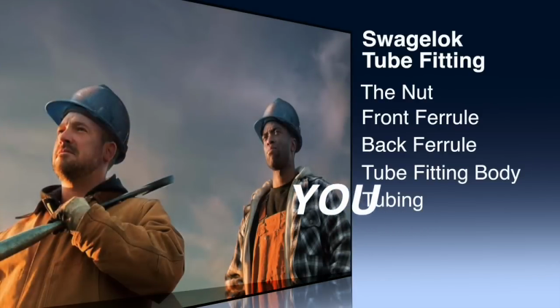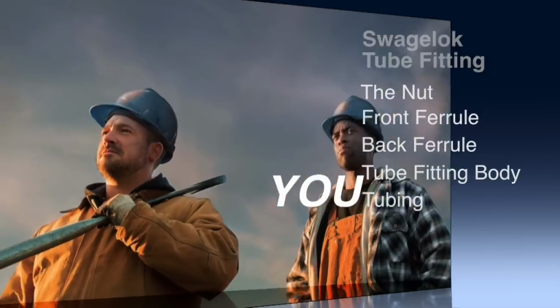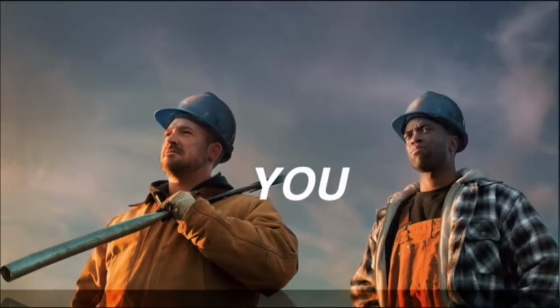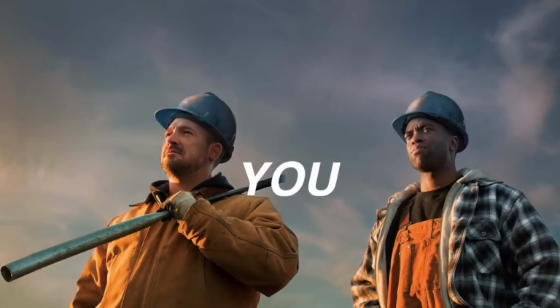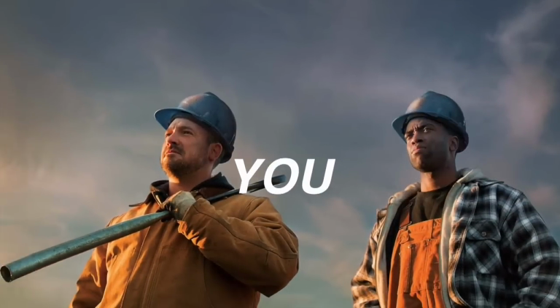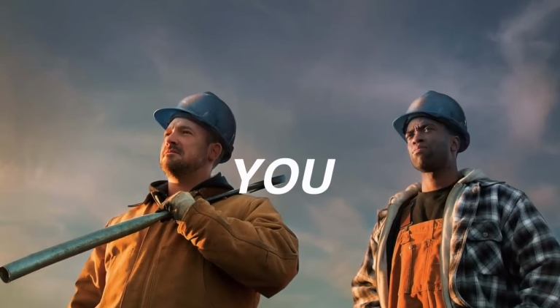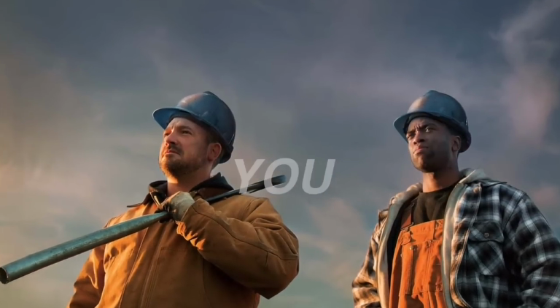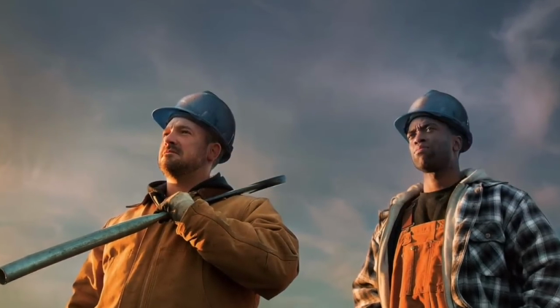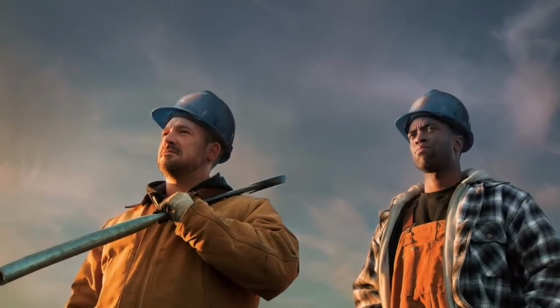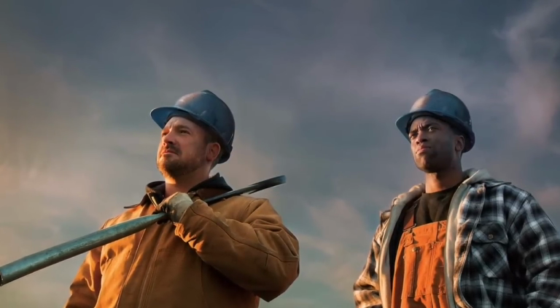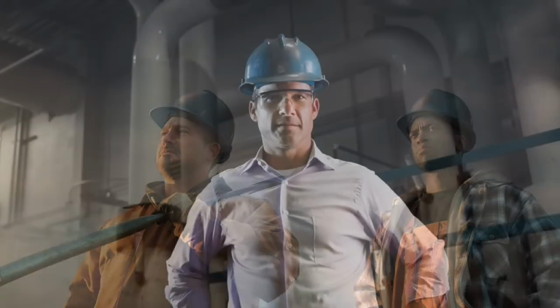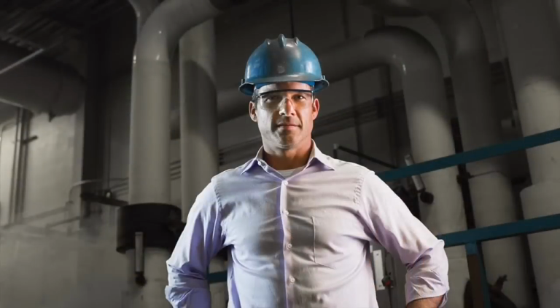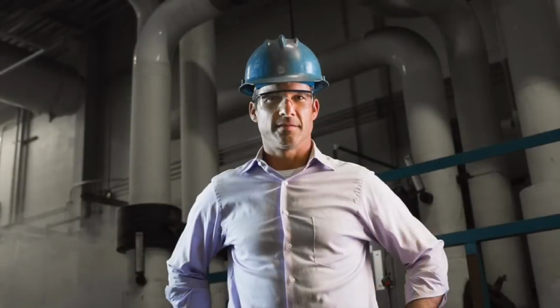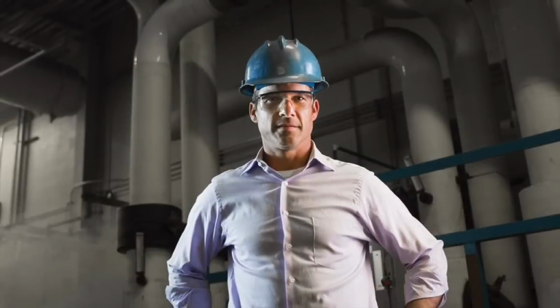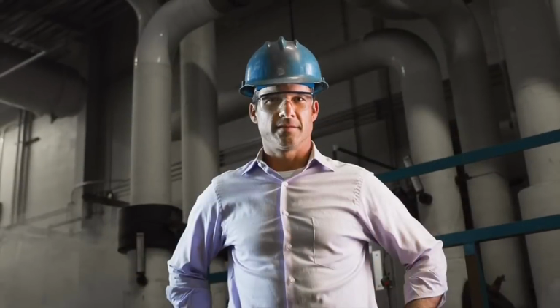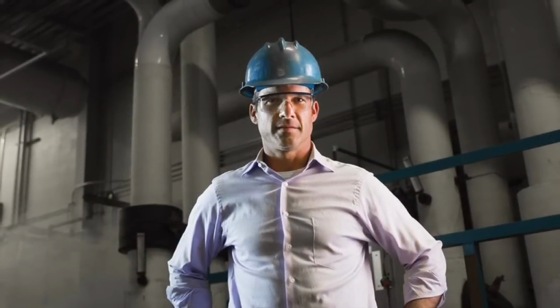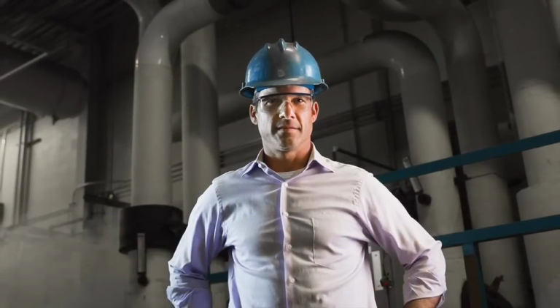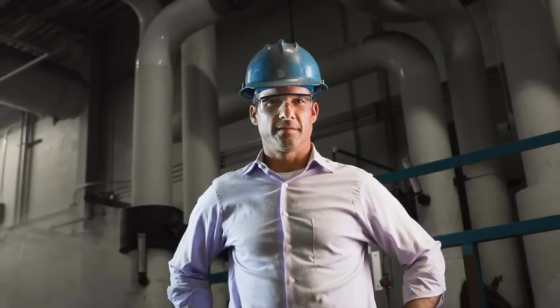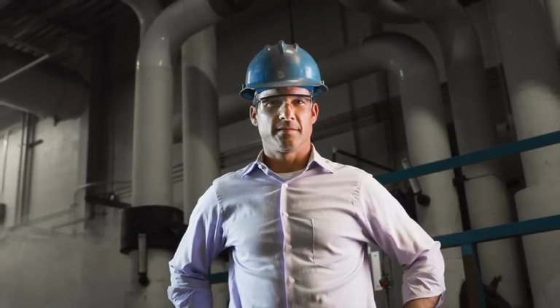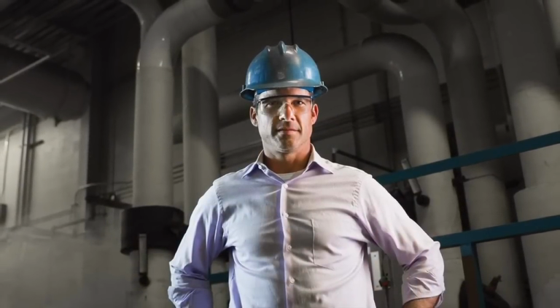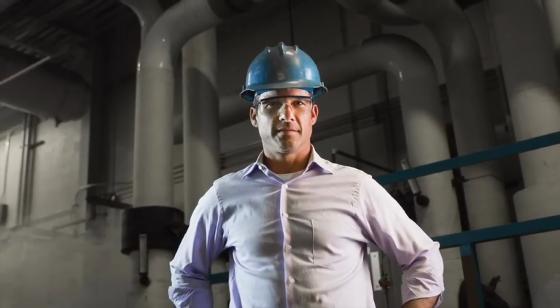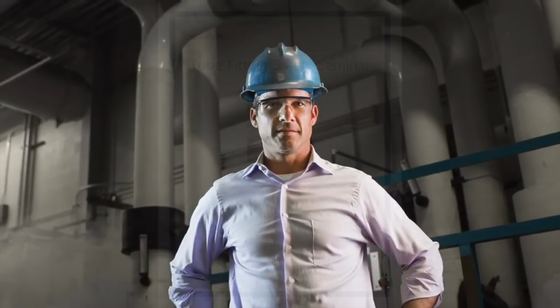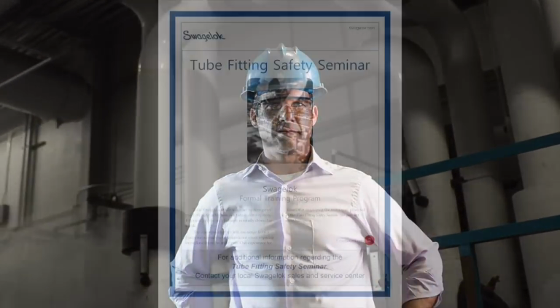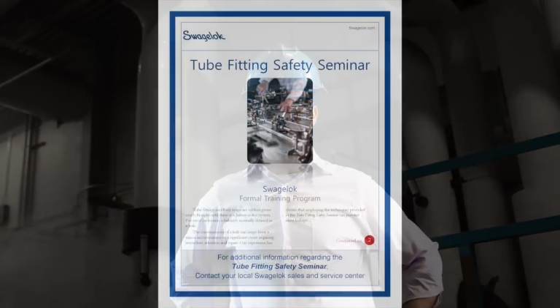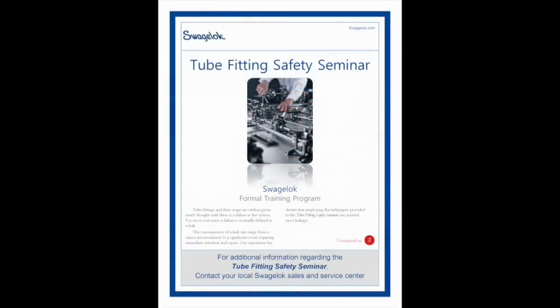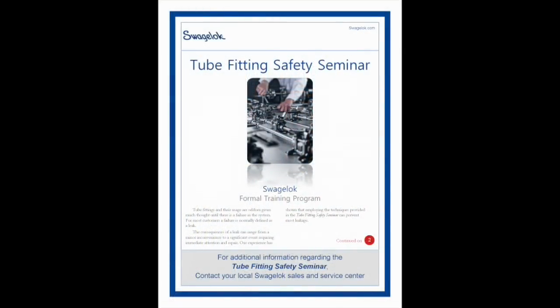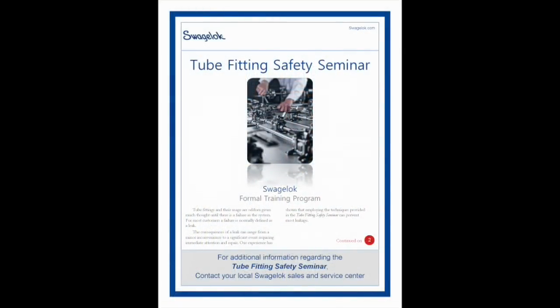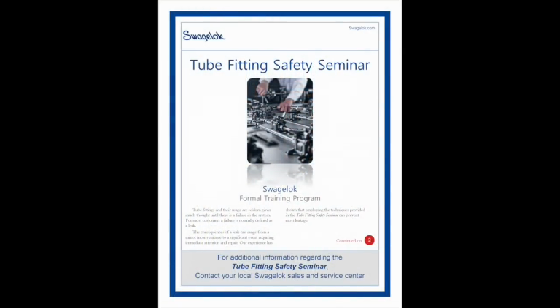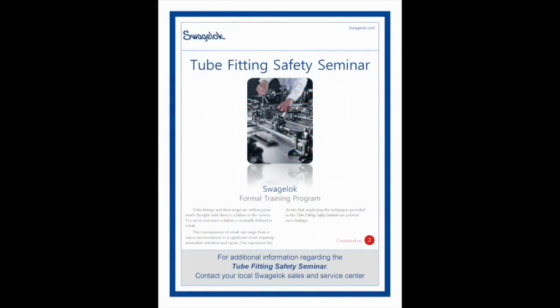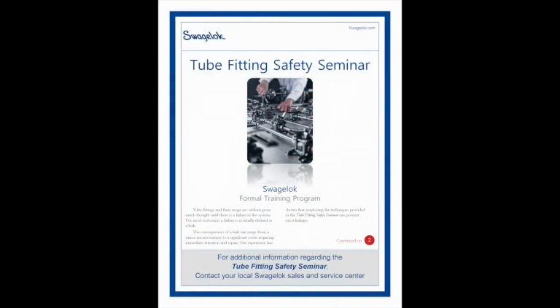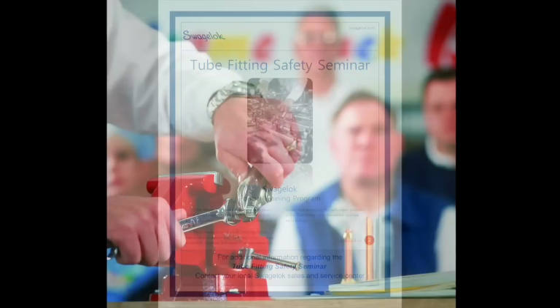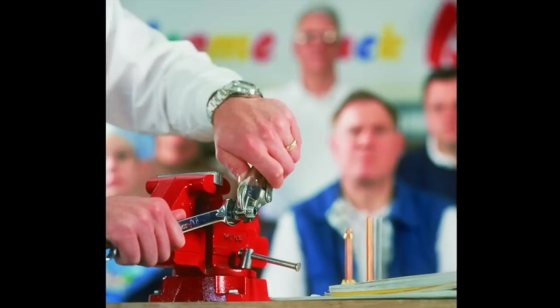Here at your local Swagelok Sales and Service Center, we know just how important you are to the proper installation of a Swagelok tube fitting. That is why we offer our Tube Fitting Safety Seminar and other fluid system training courses.